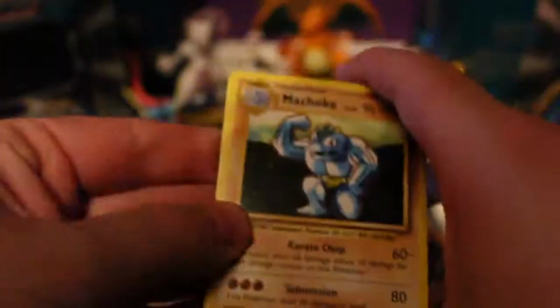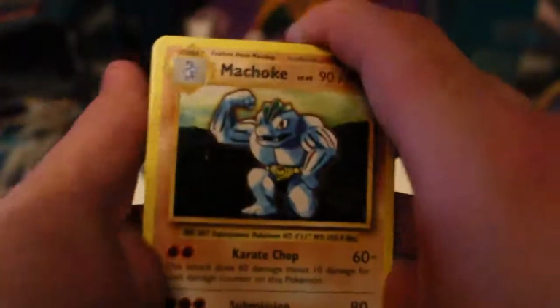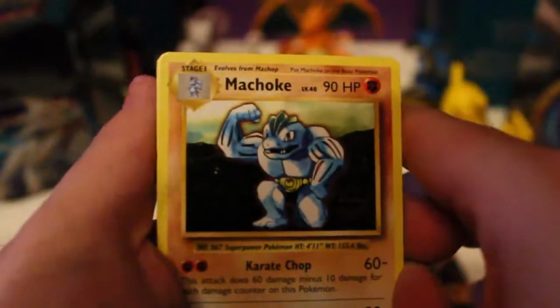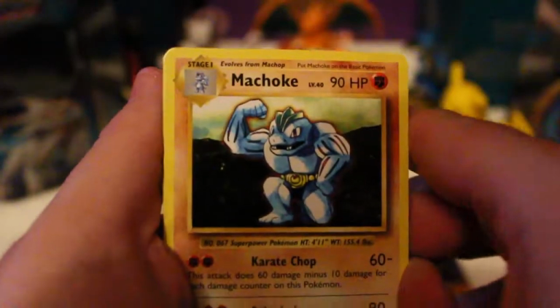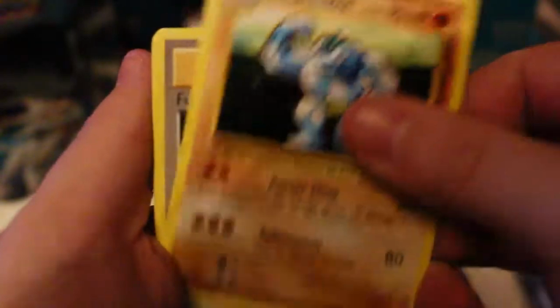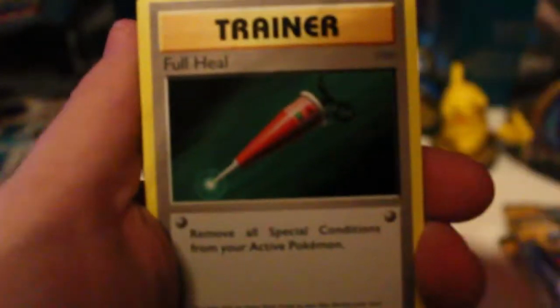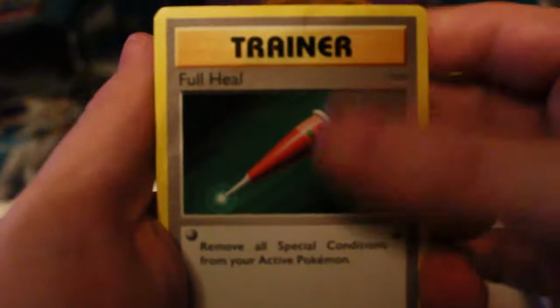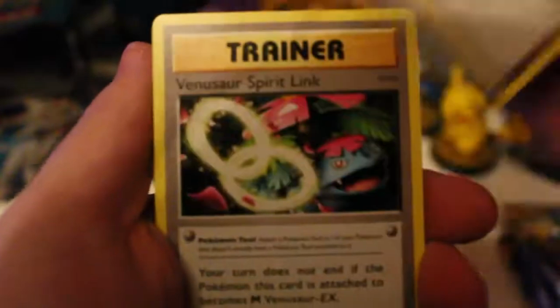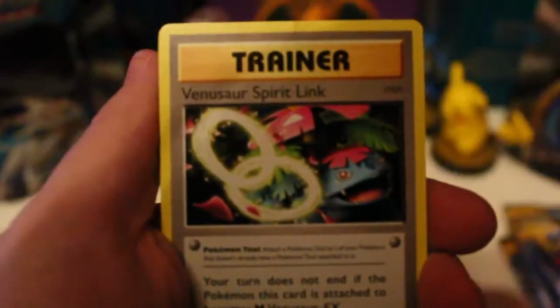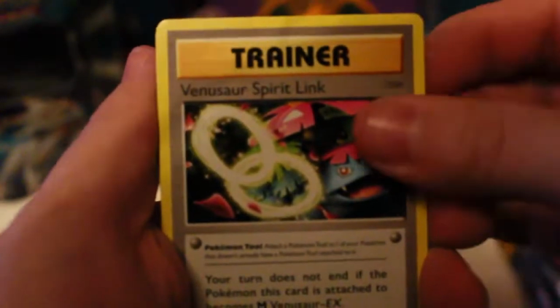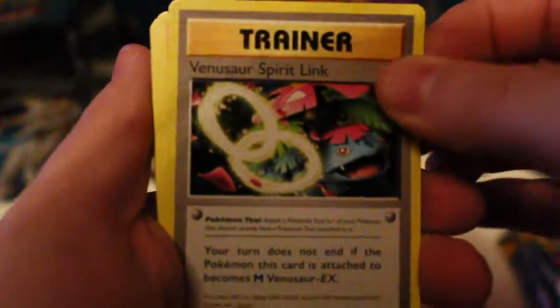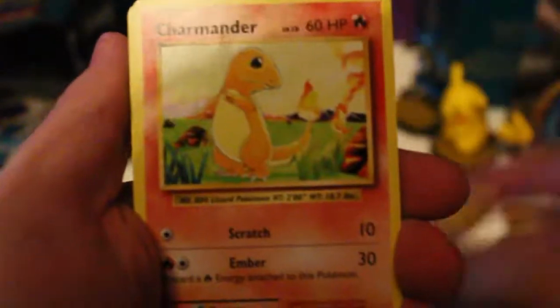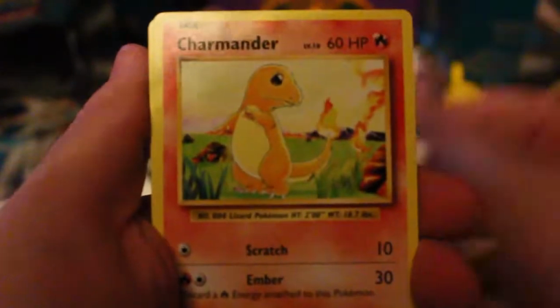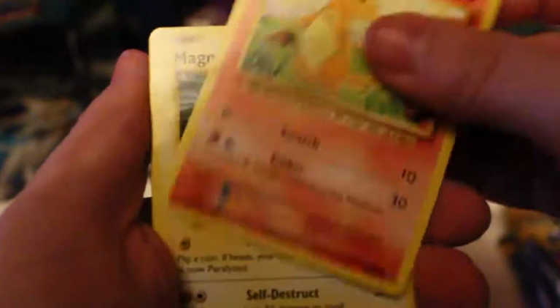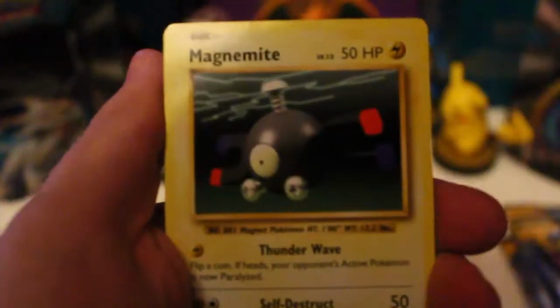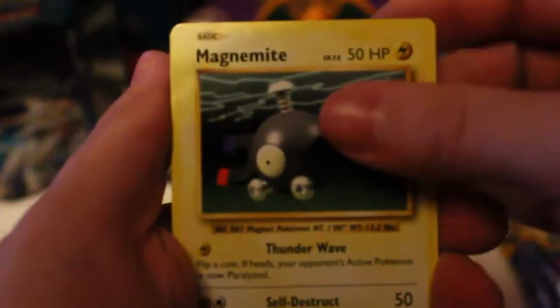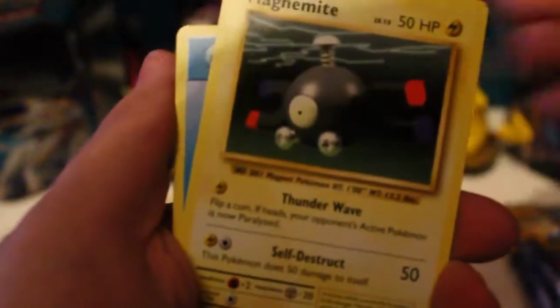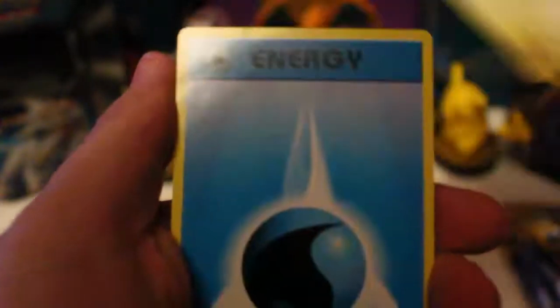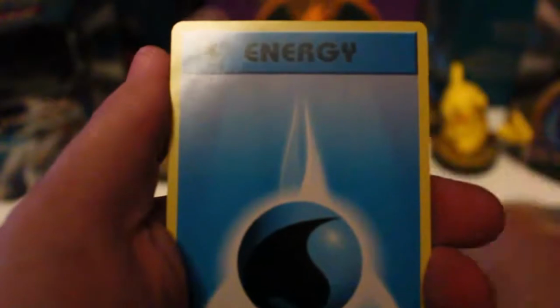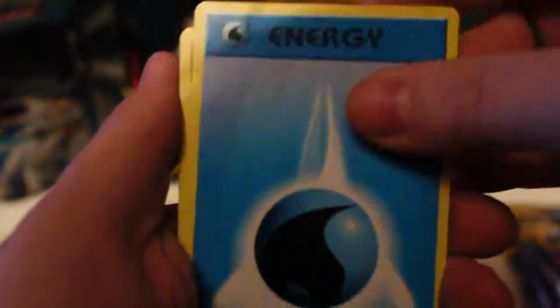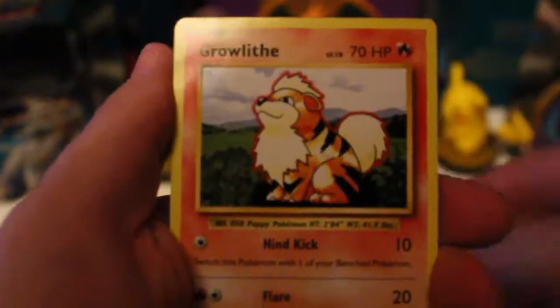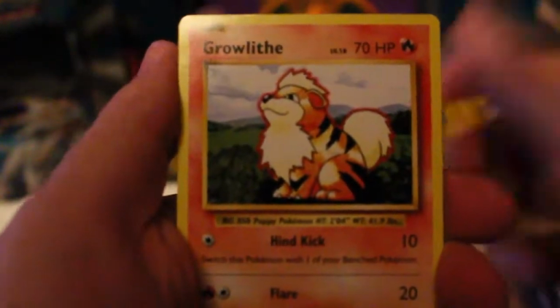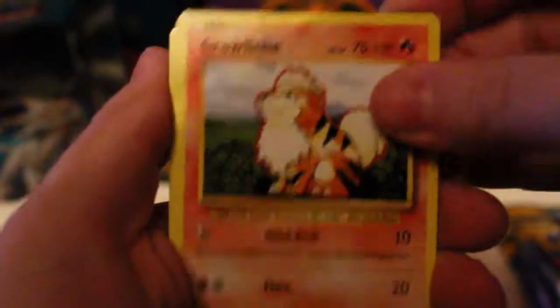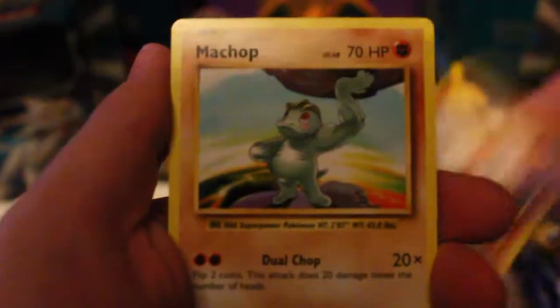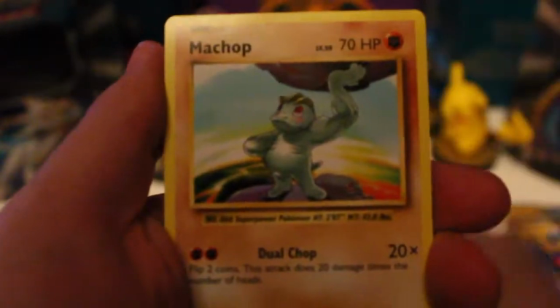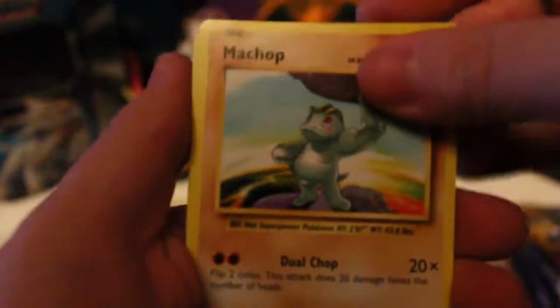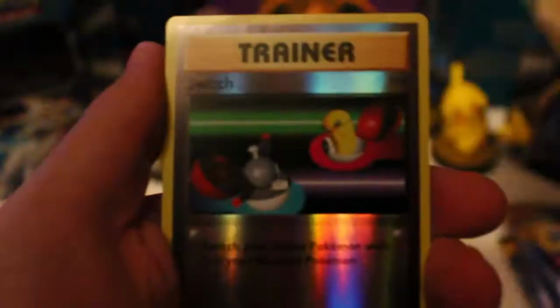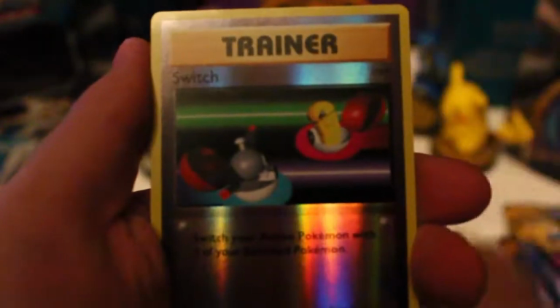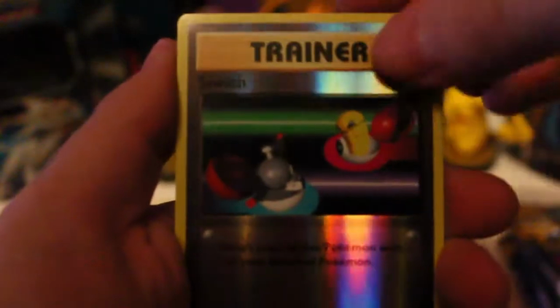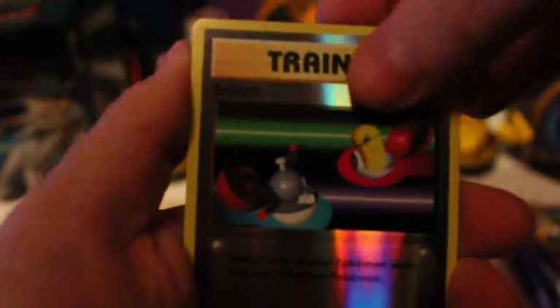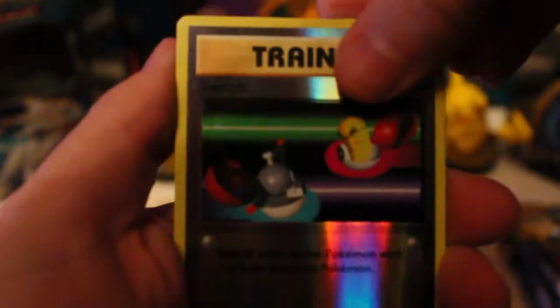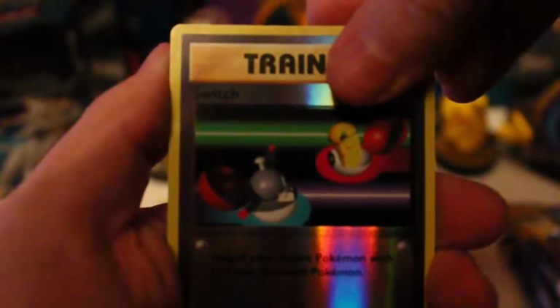We've got a Machoke, Full Heal, Venusaur, Spirit Link, Charmander, Magnemite, Water Energy, Gorillet, Machop. And a Reverse Switch, and the rare is...